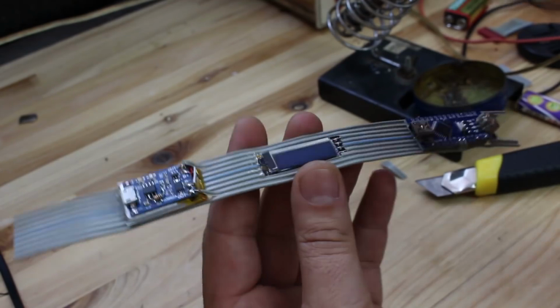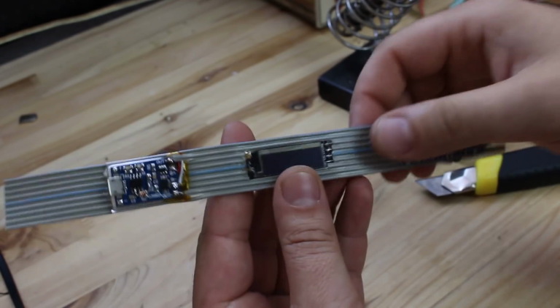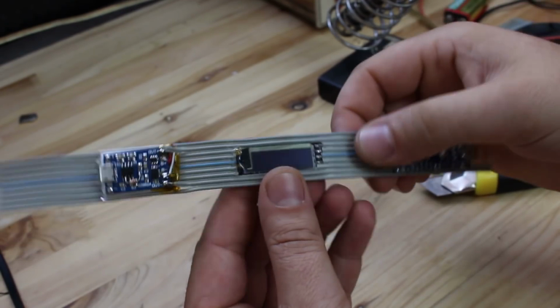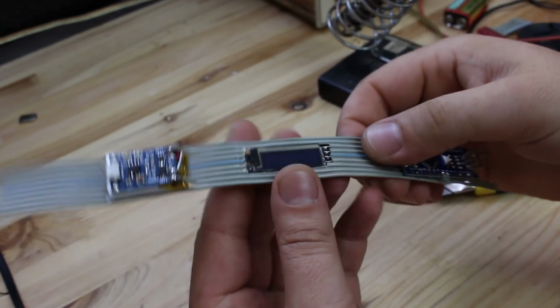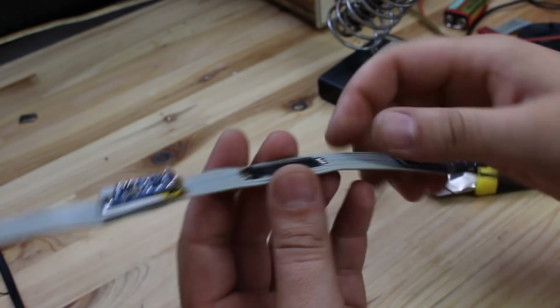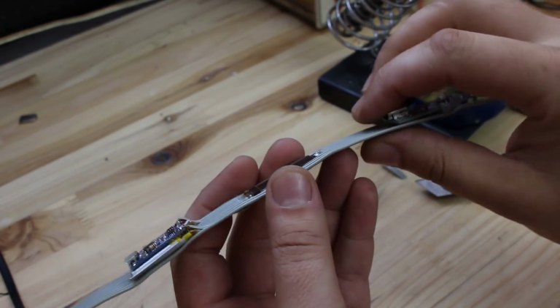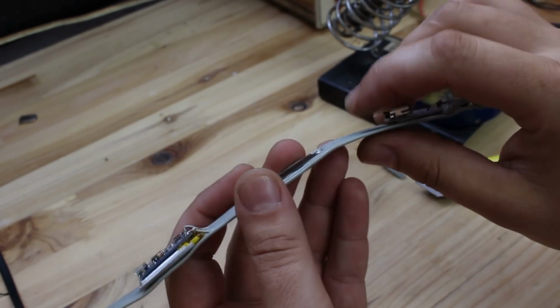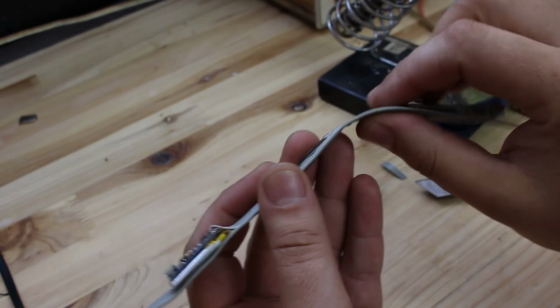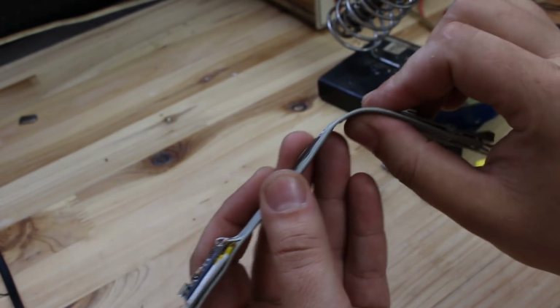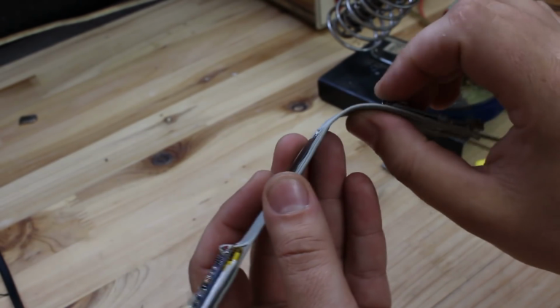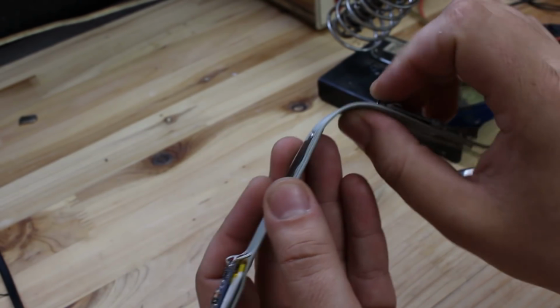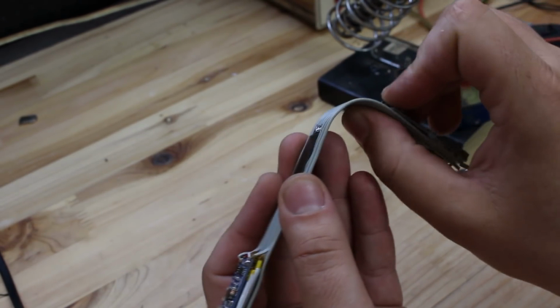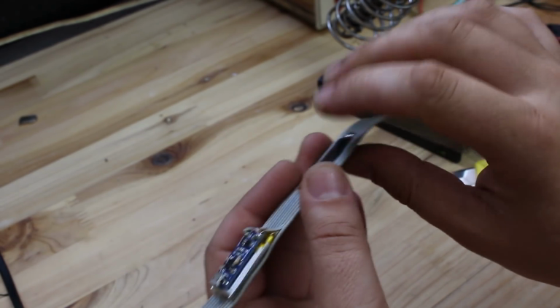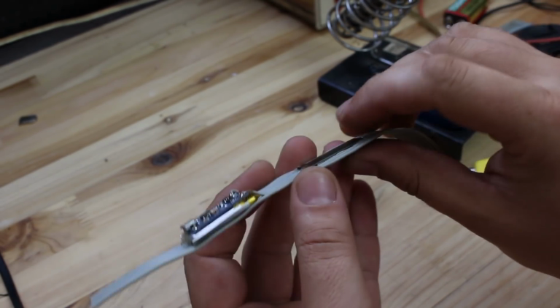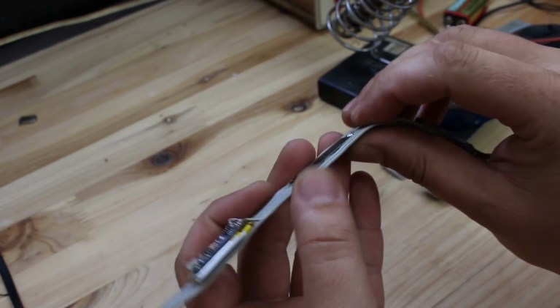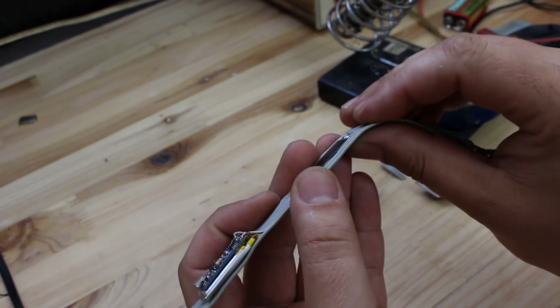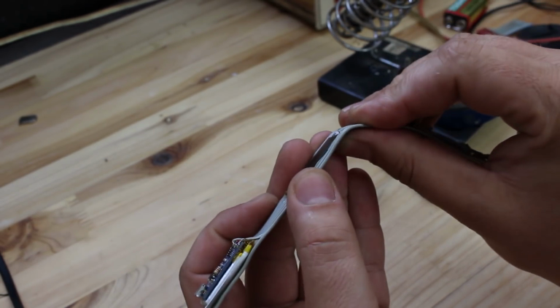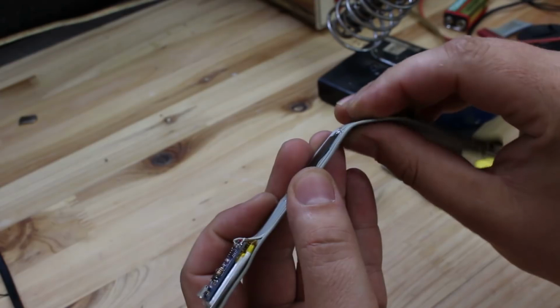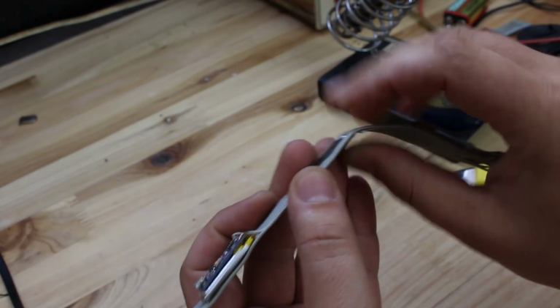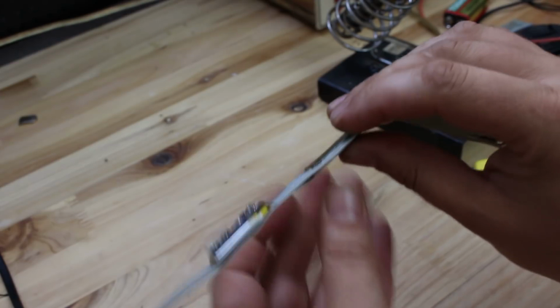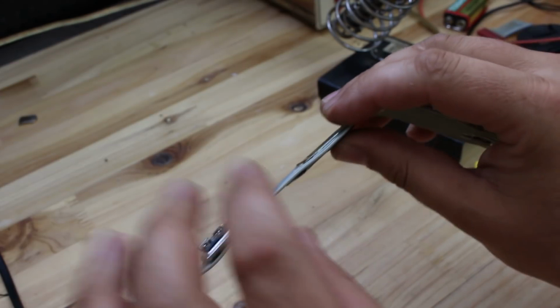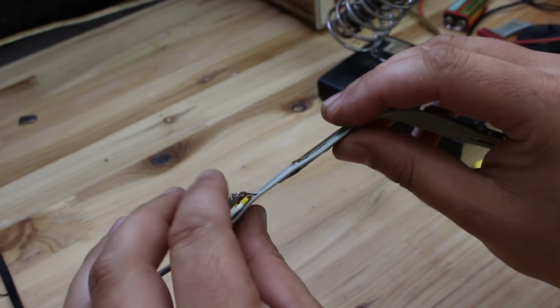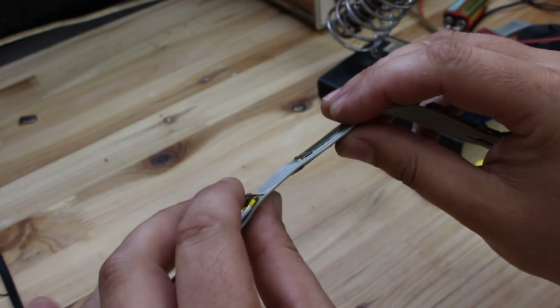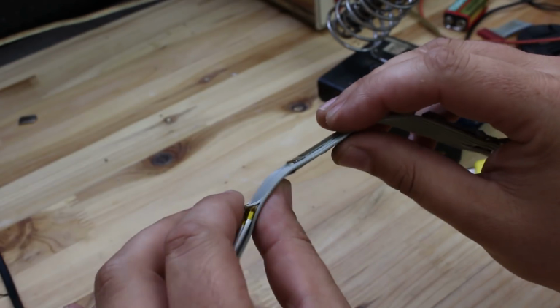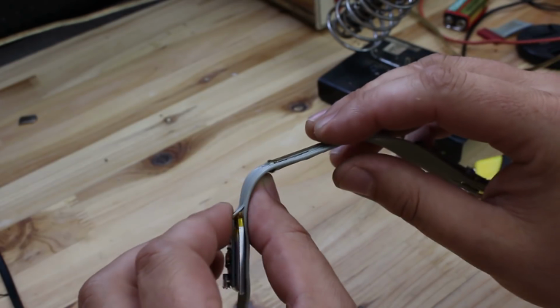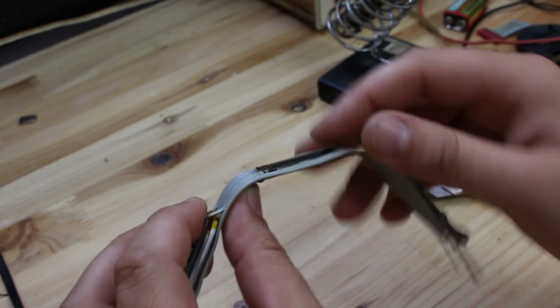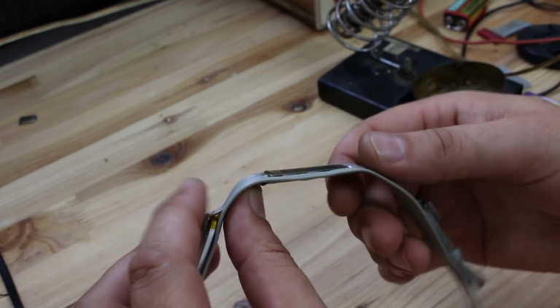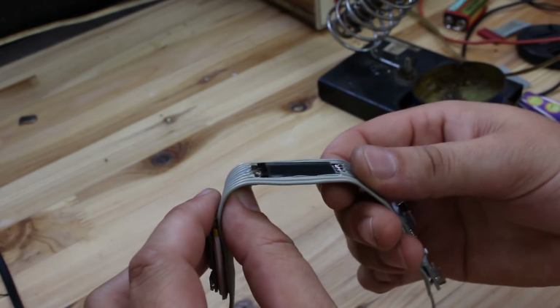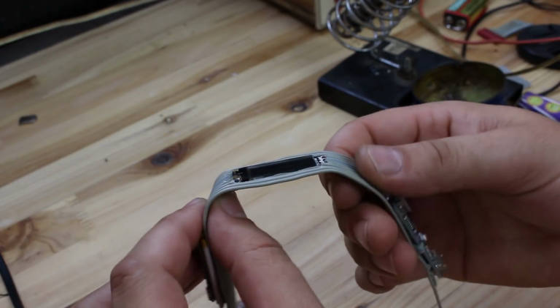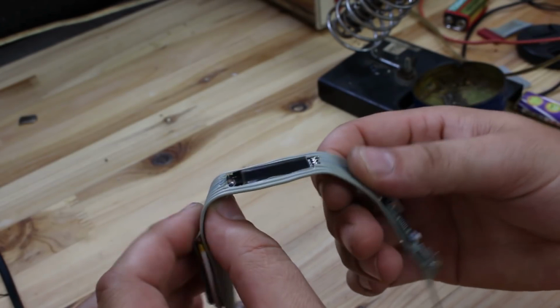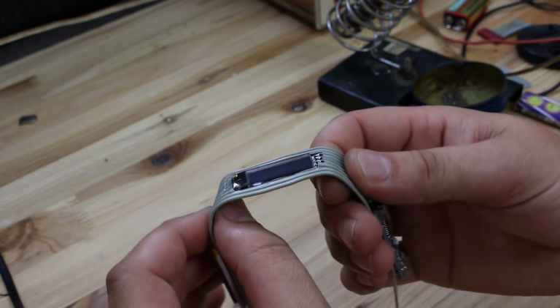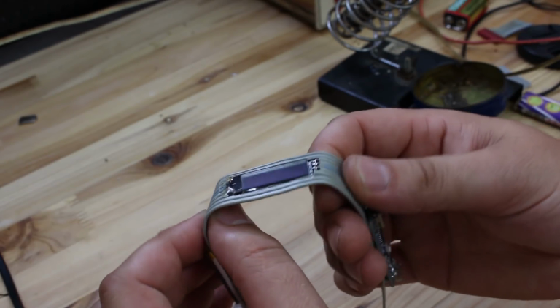To explain the circuit: for powering this gadget, of course you need a battery and charger. From here it goes to the main switch, which powers up the Arduino Nano and OLED screen.